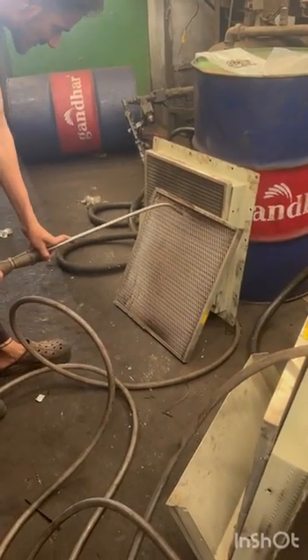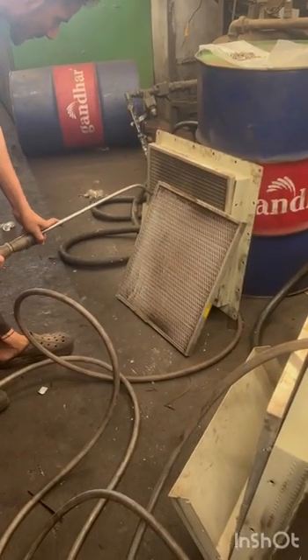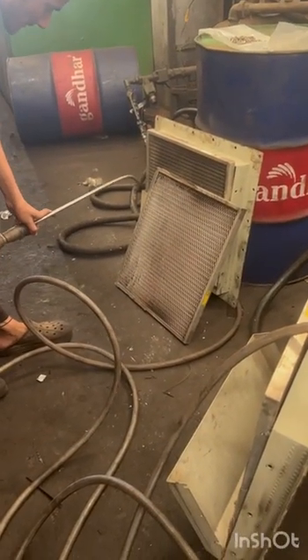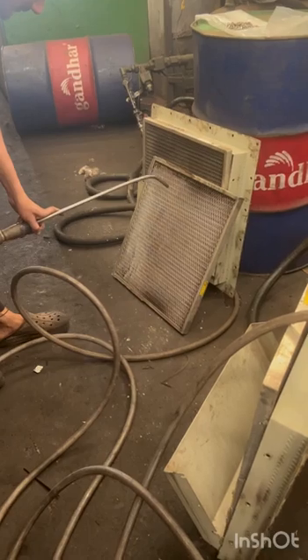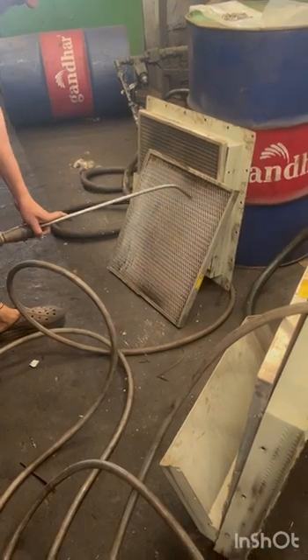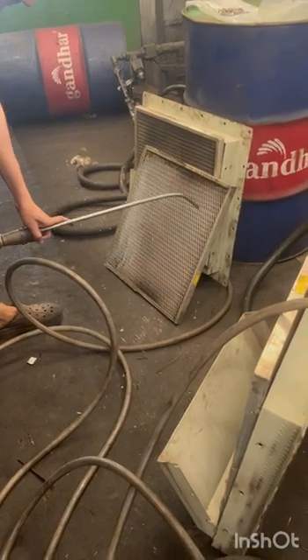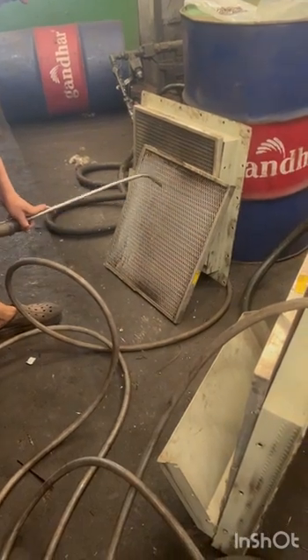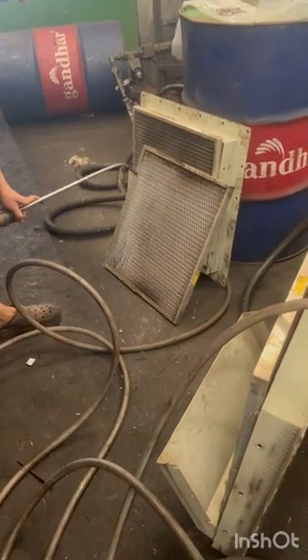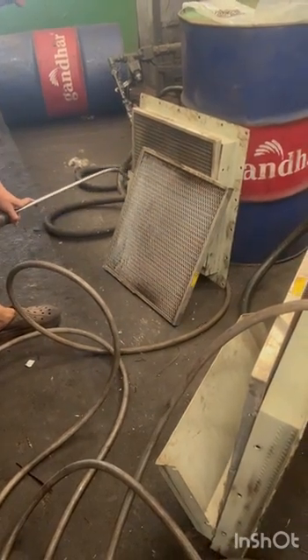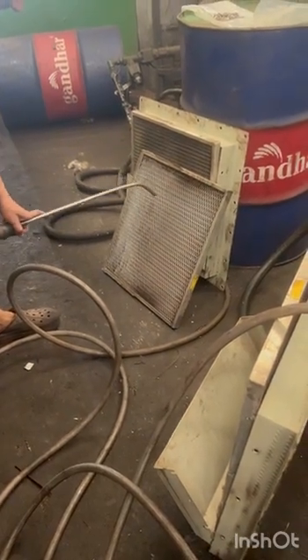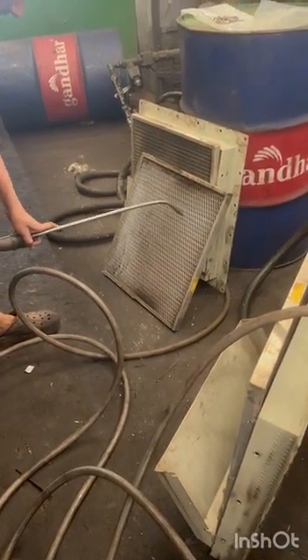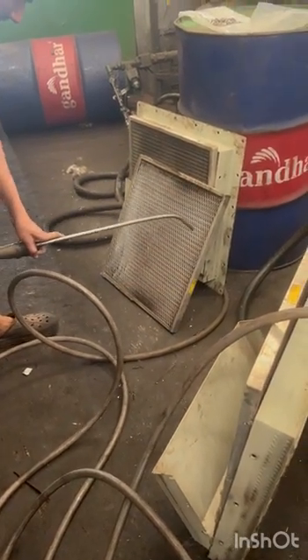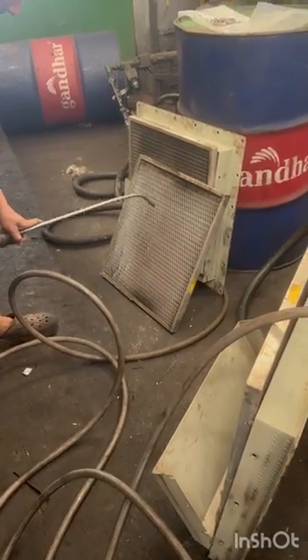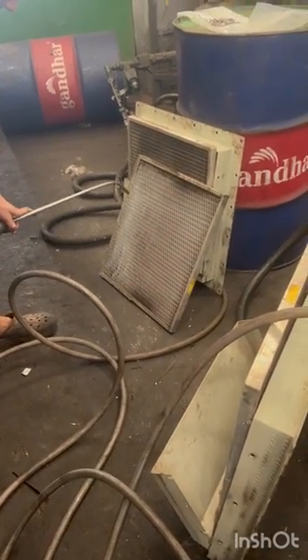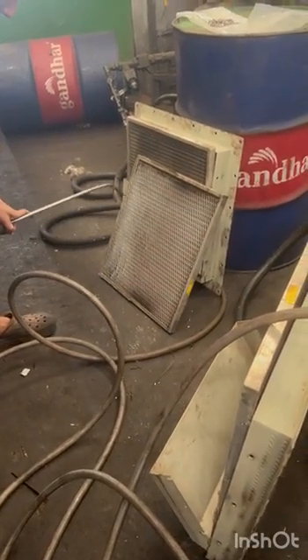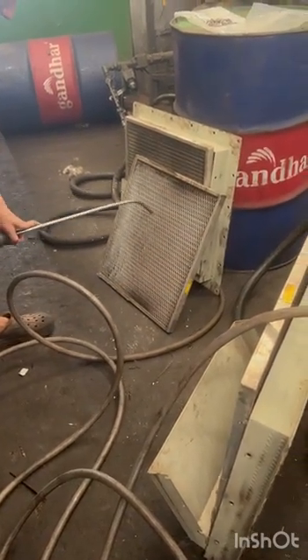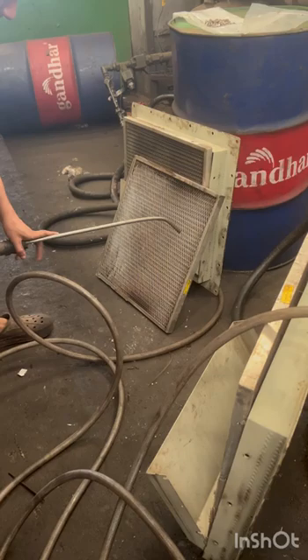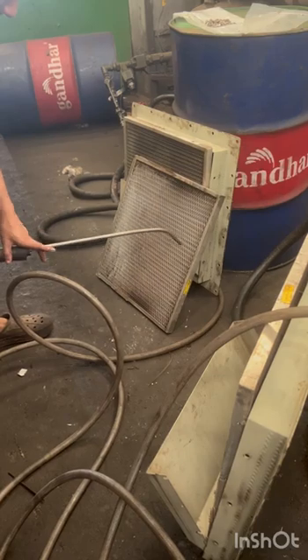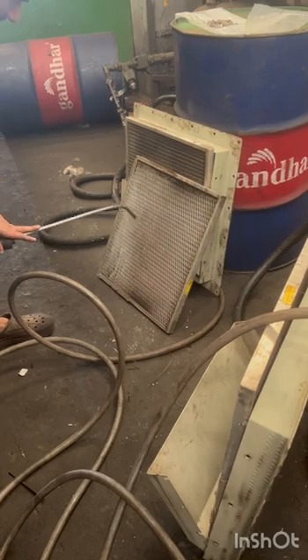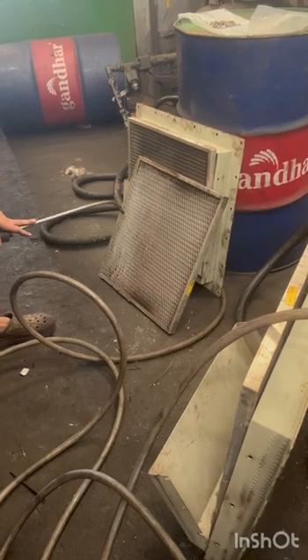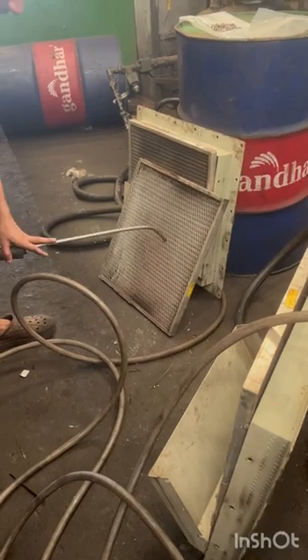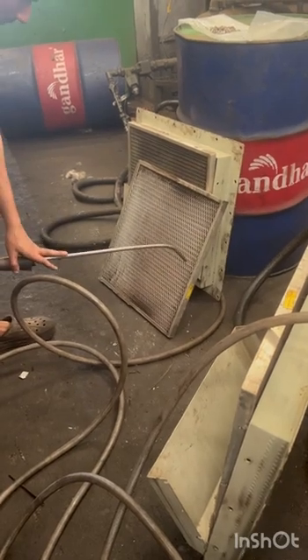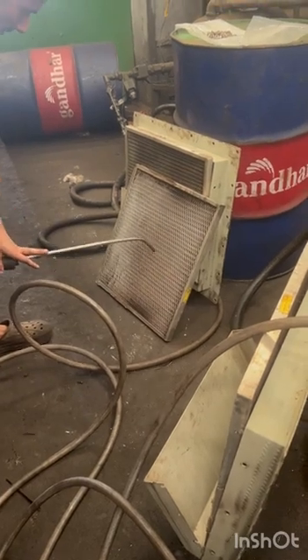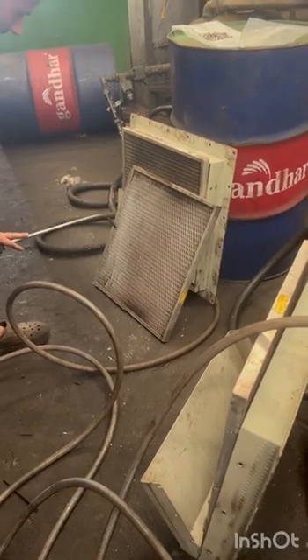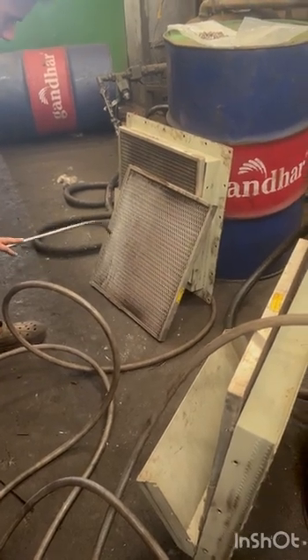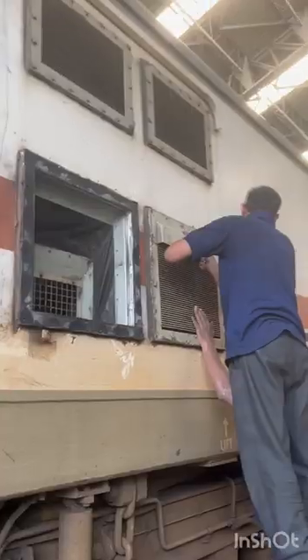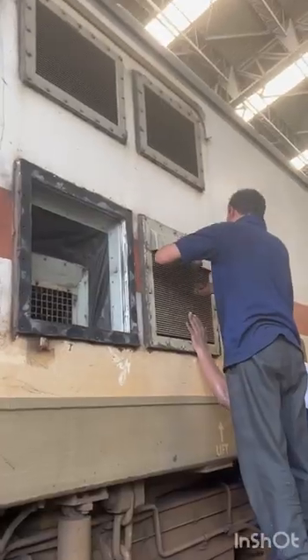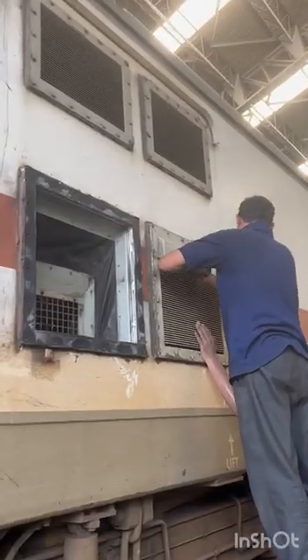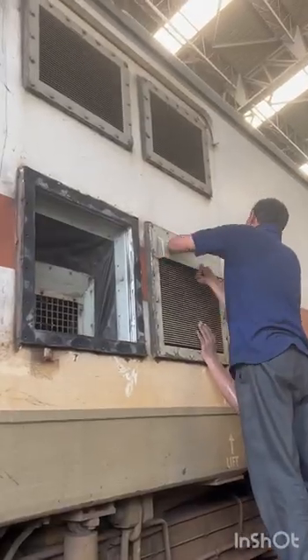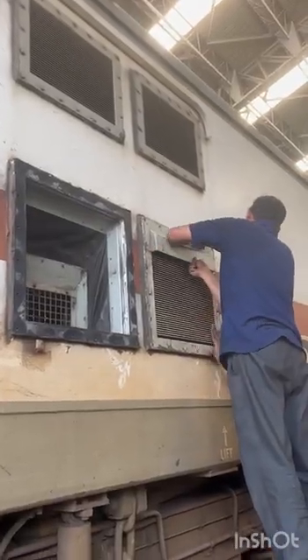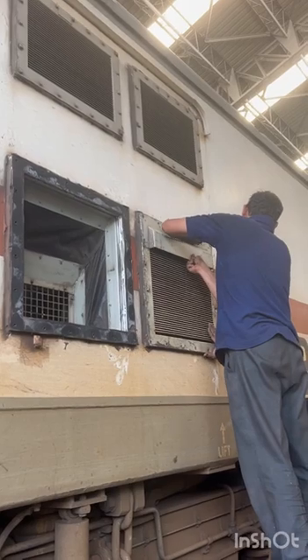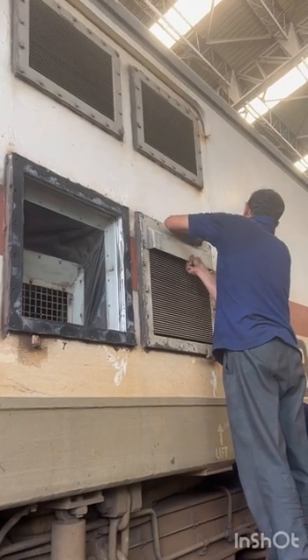Dry the filter unit by using an air jet at a pressure of 5 to 6 kg per centimeter square. Then refix the filters of both HOGs.